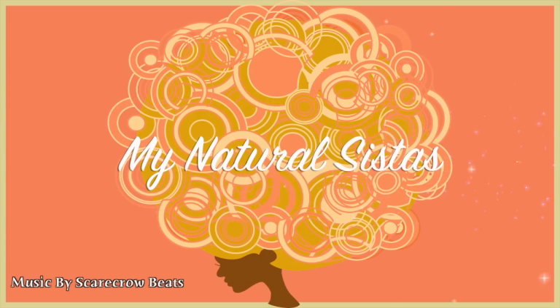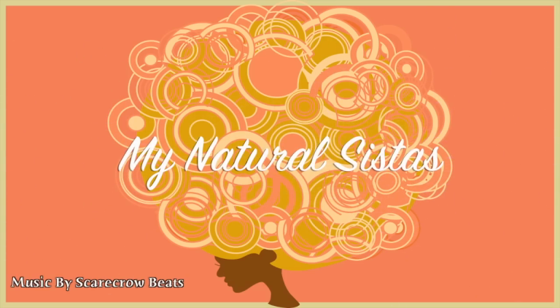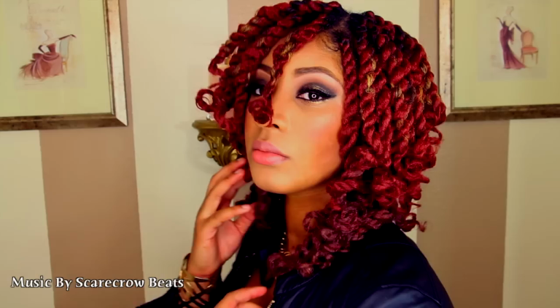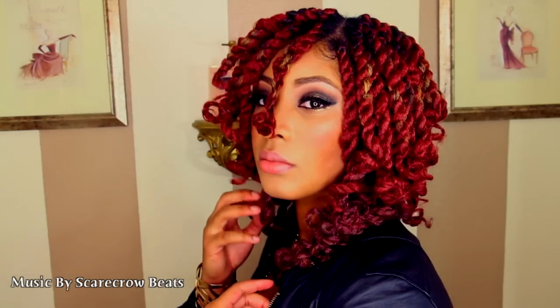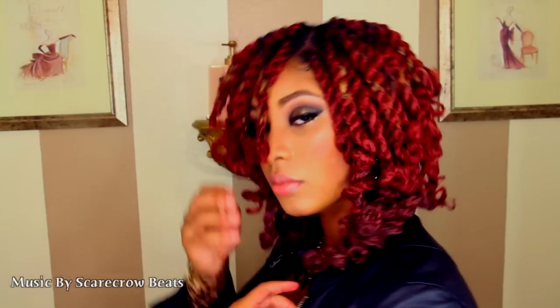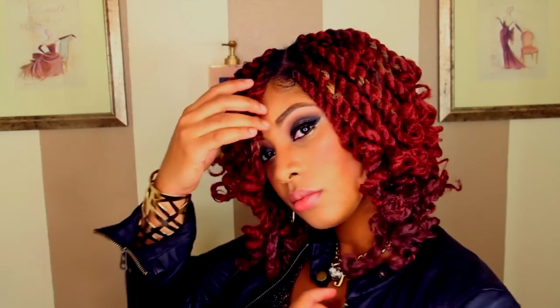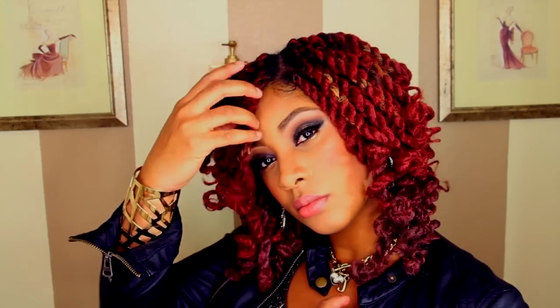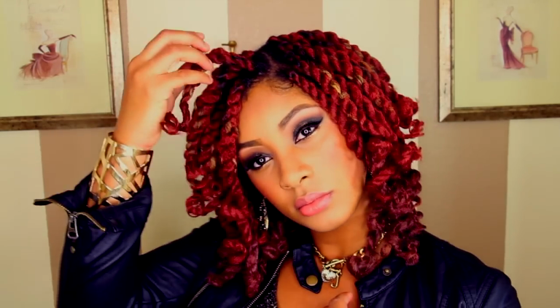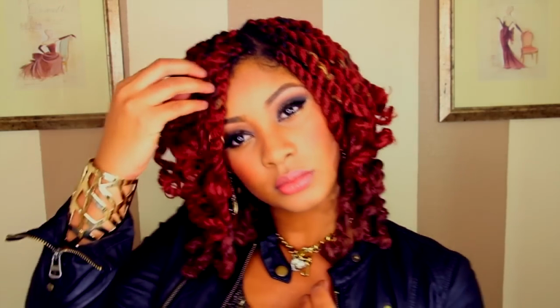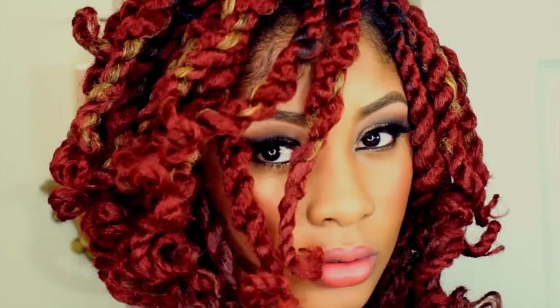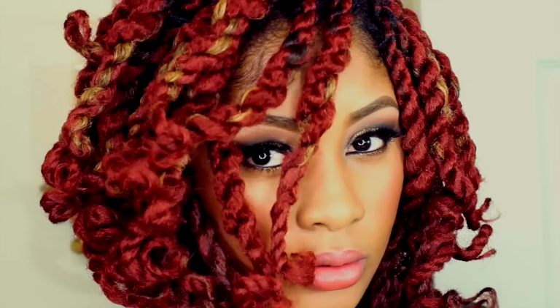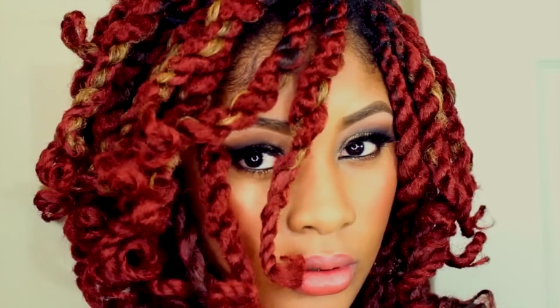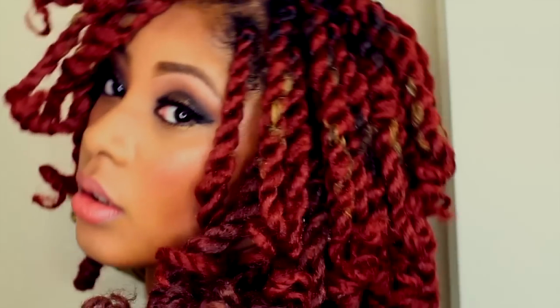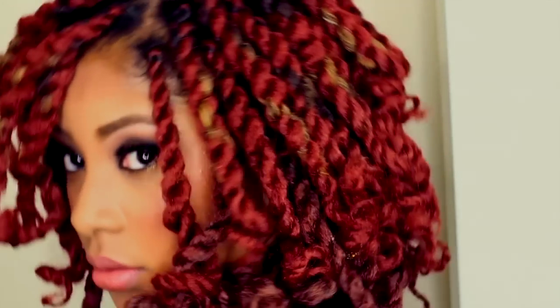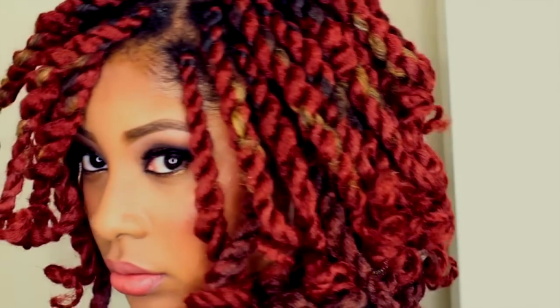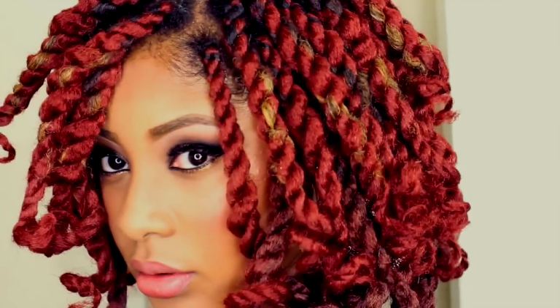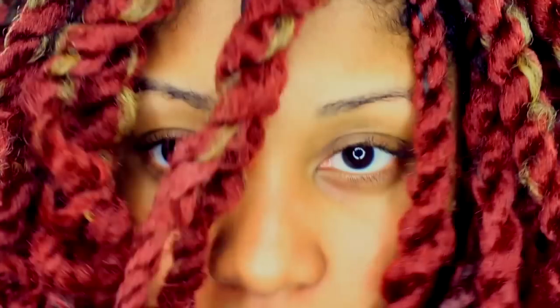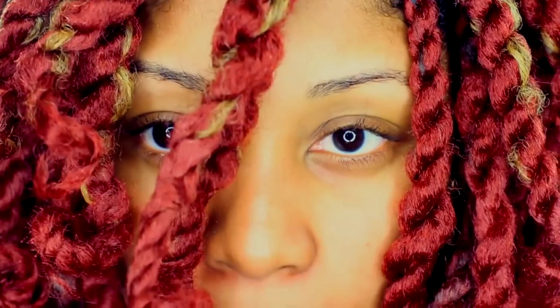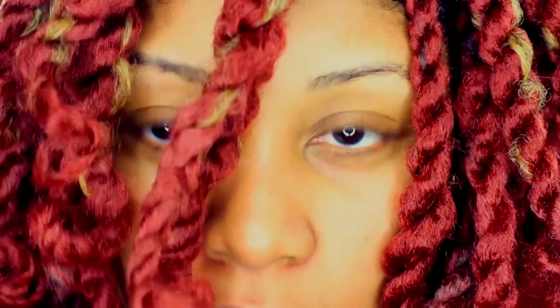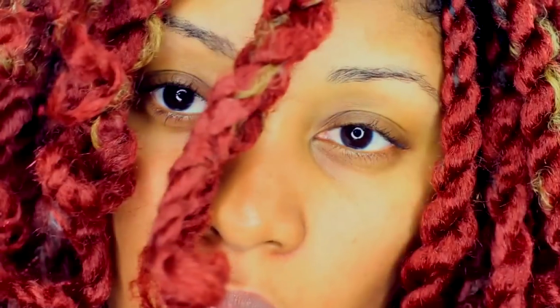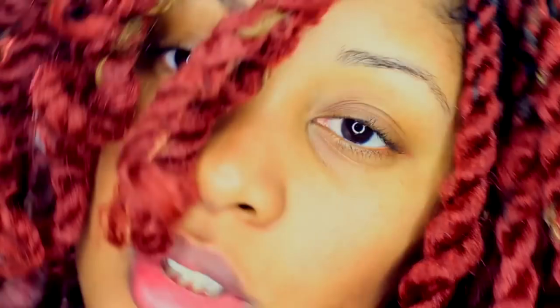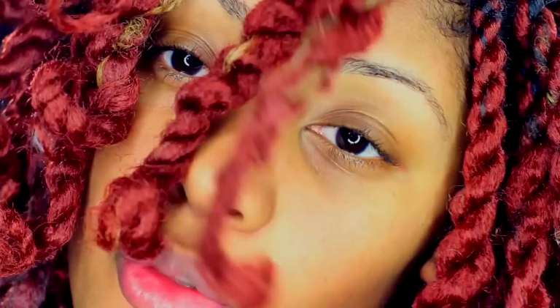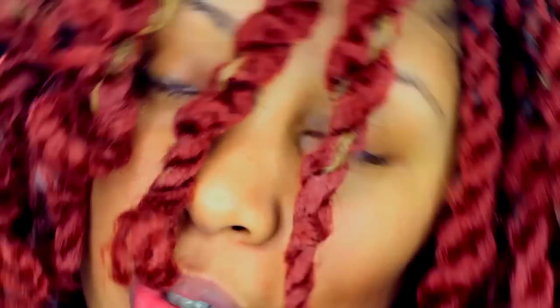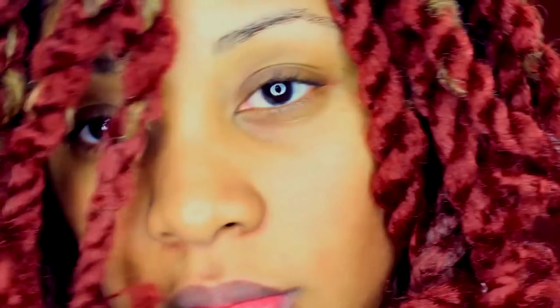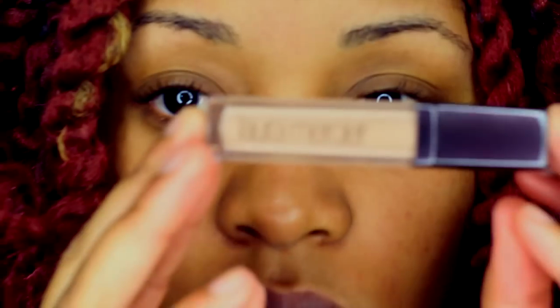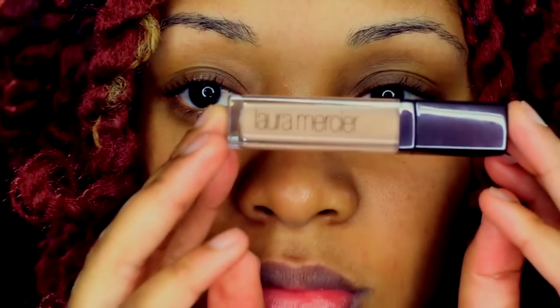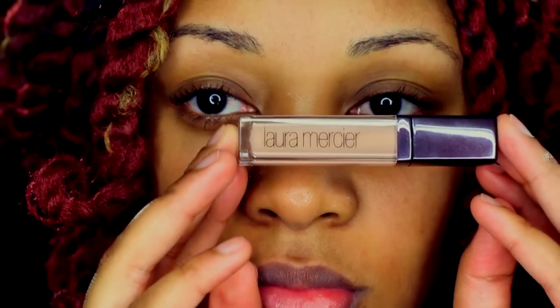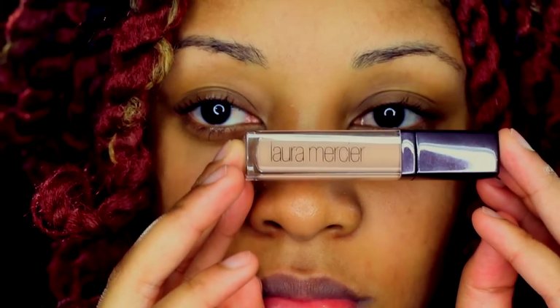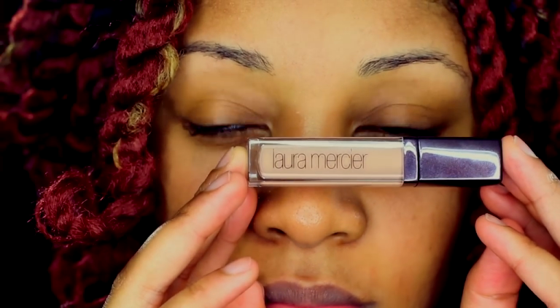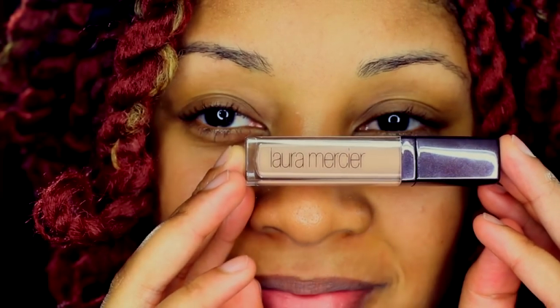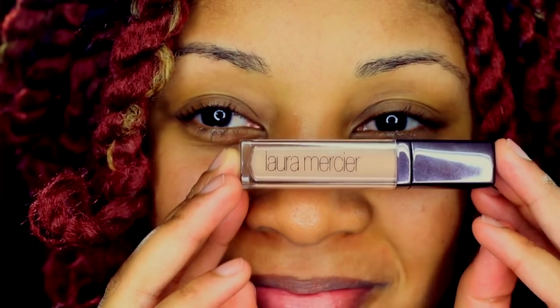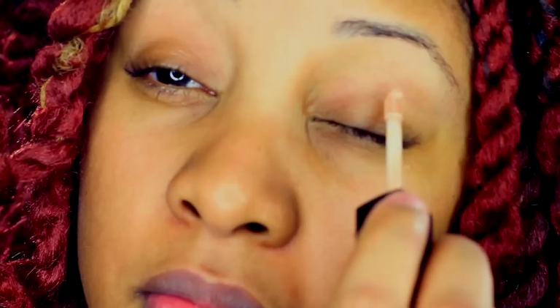Hey sisters, this is a two-in-one tutorial on my New Year's makeup and my short Havana Marley twist. 2014 is right around the corner and I want to bring the new year in with a sparkly gold smoky eye.